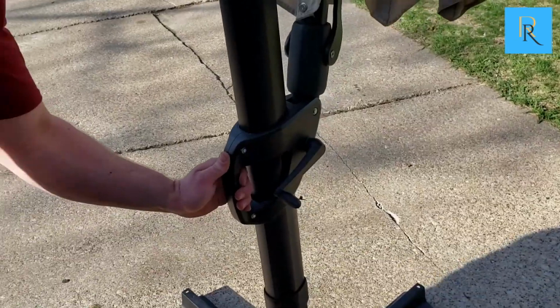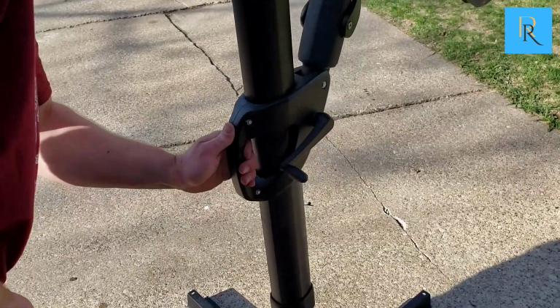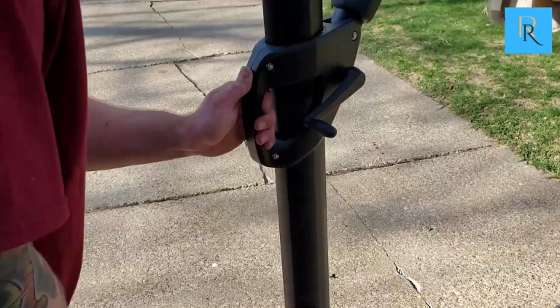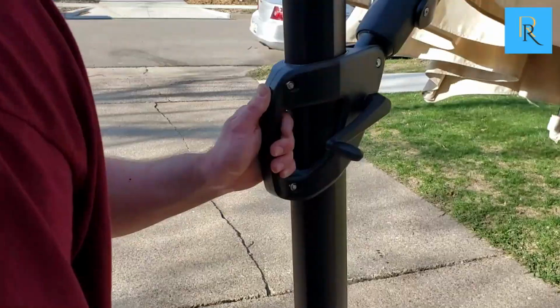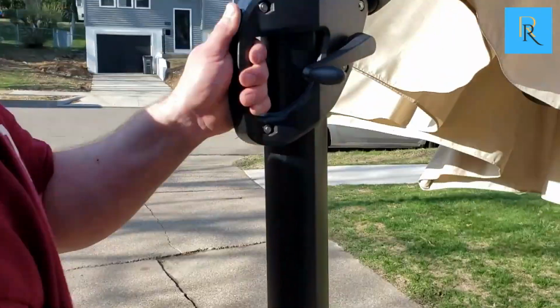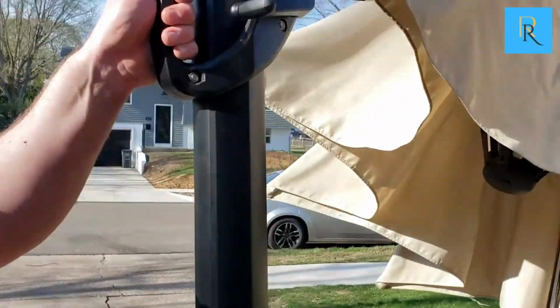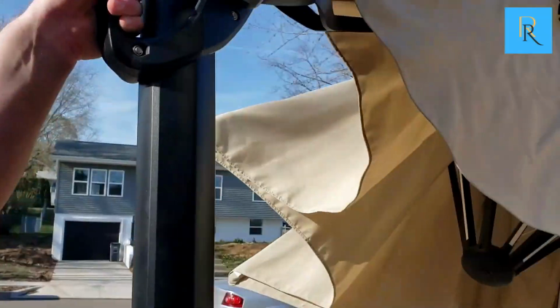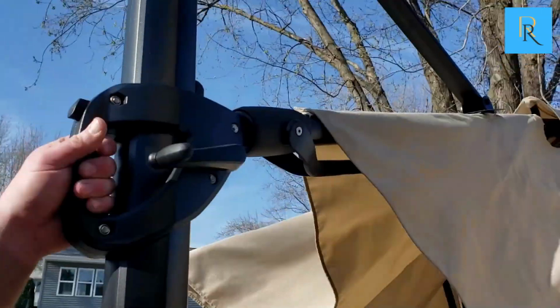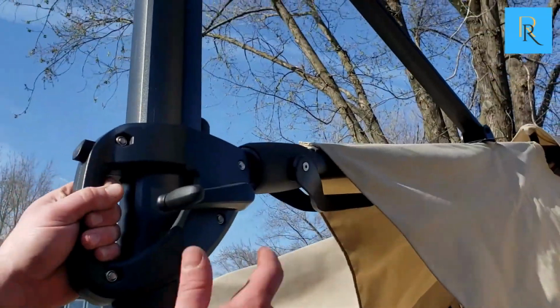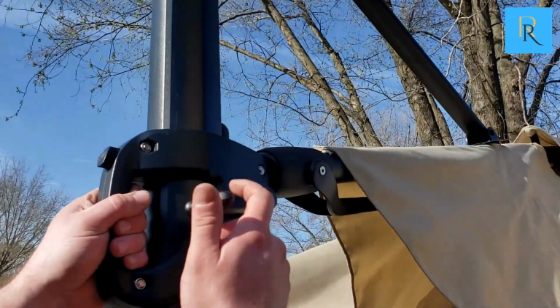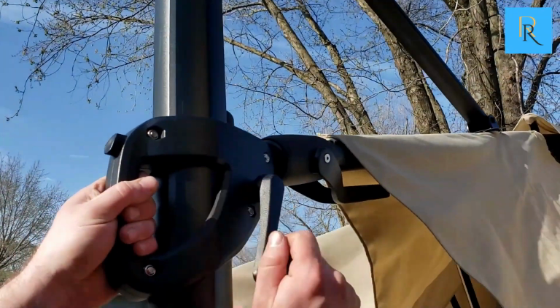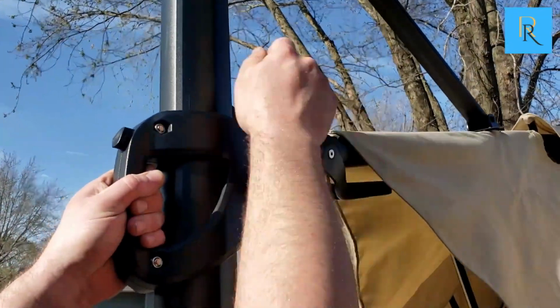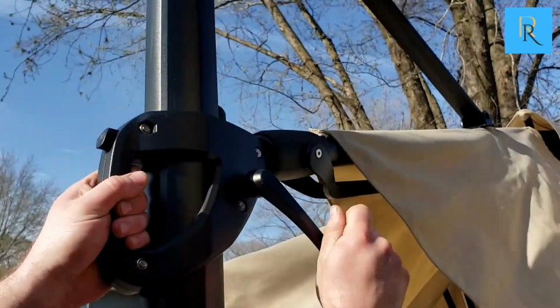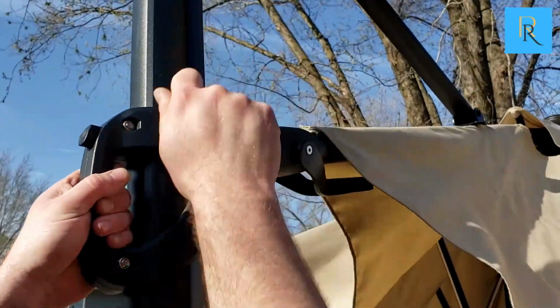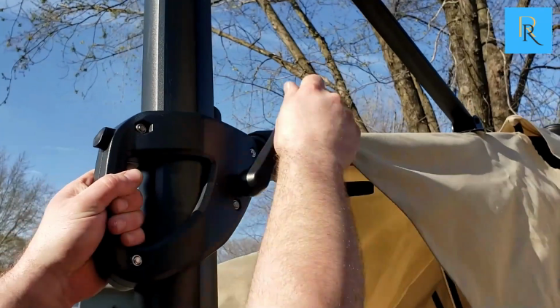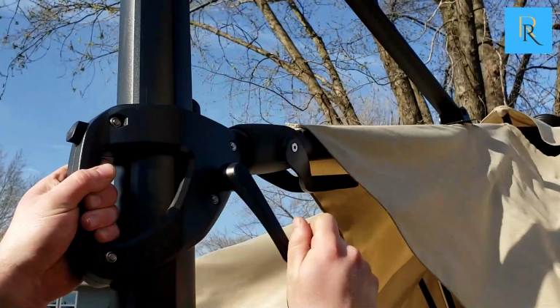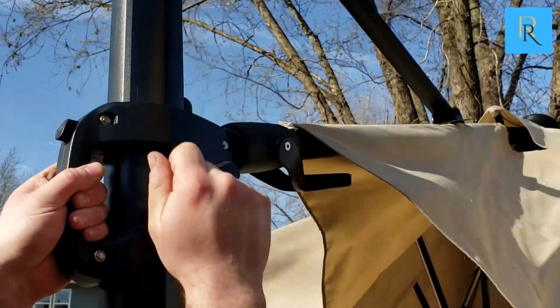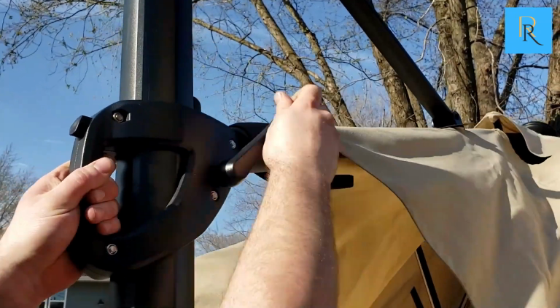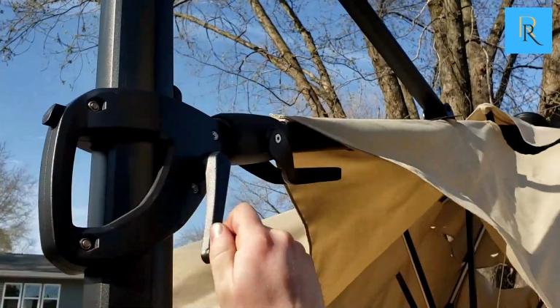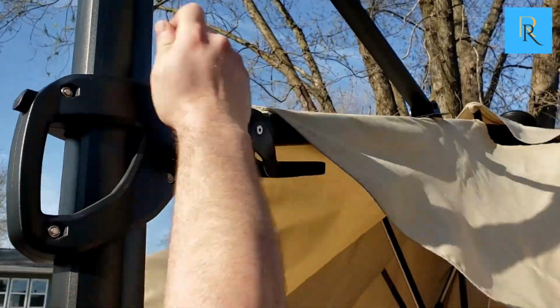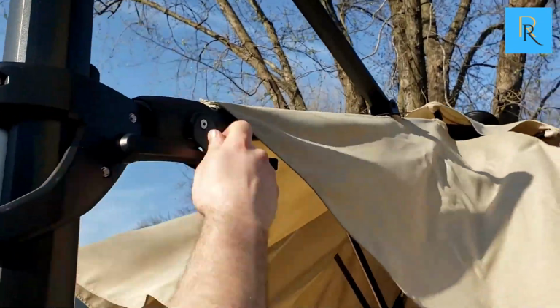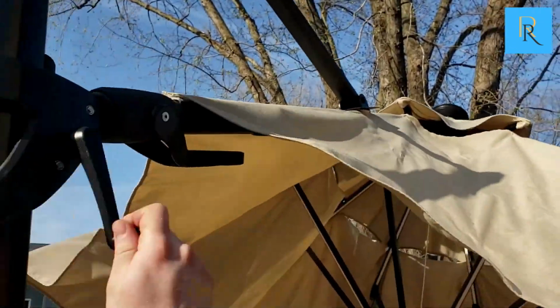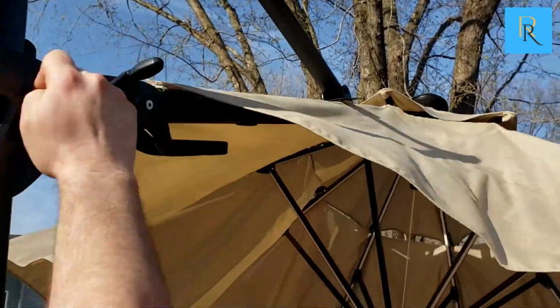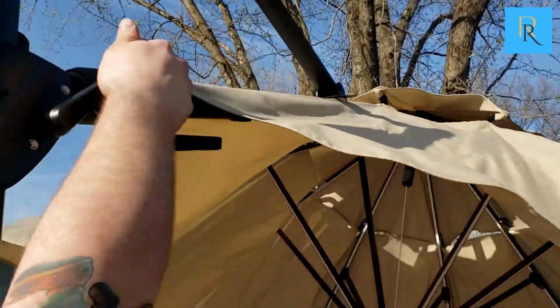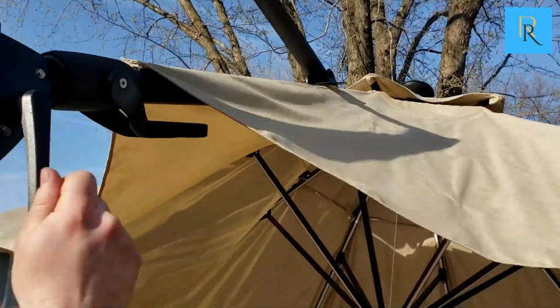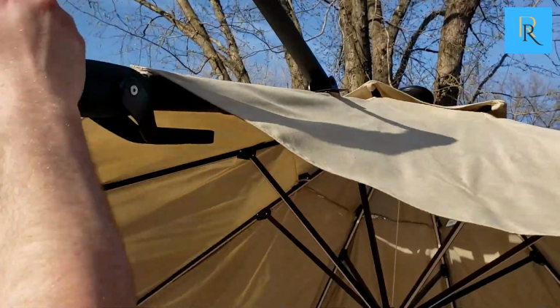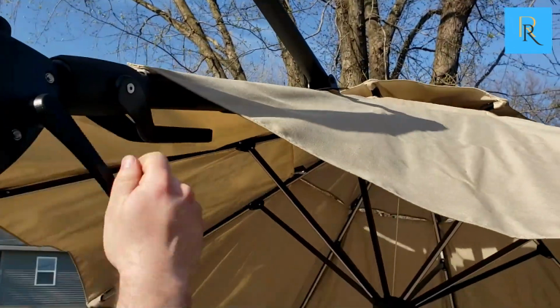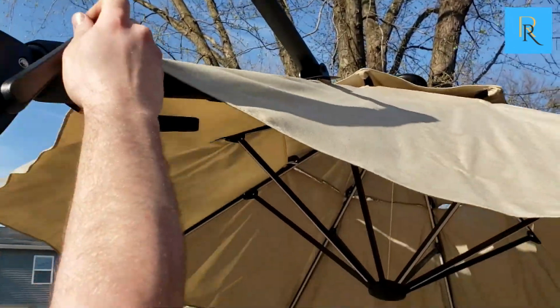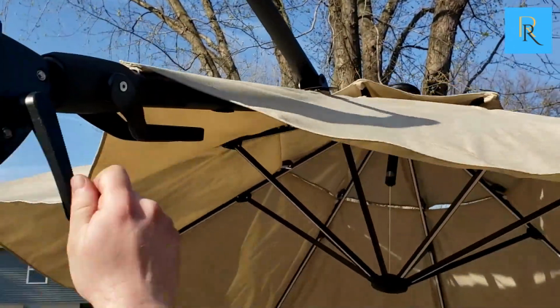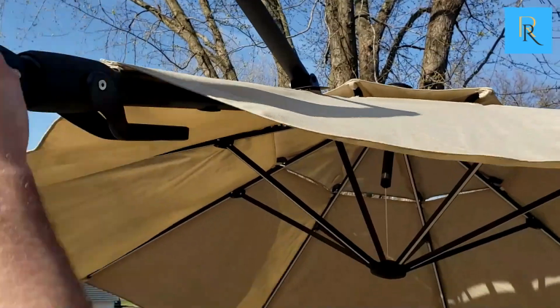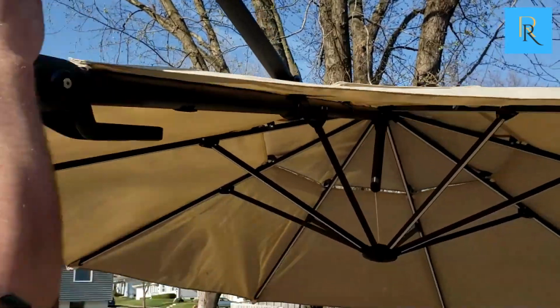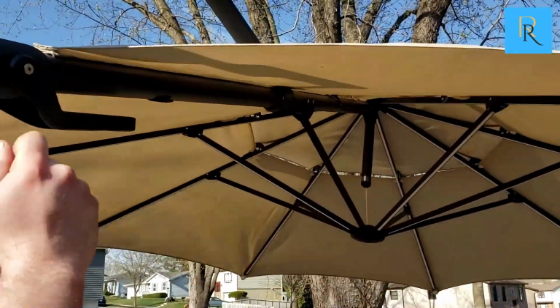This is the patio umbrella with LED lights. Gonna do a quick demonstration for you. Gonna crank it up and show you how it works — it expands out pretty easily here, as you can see.